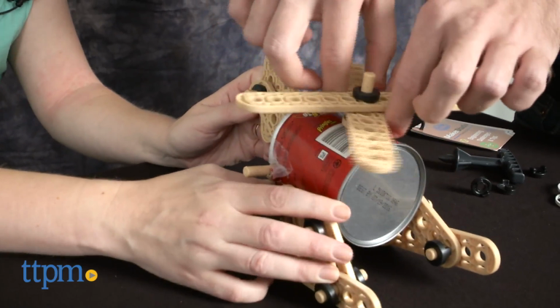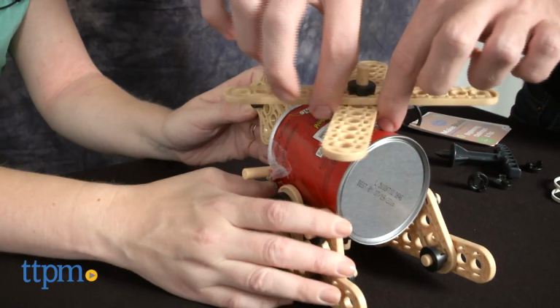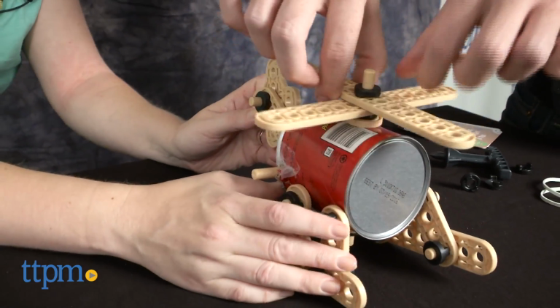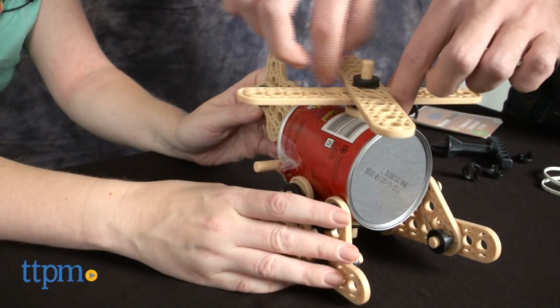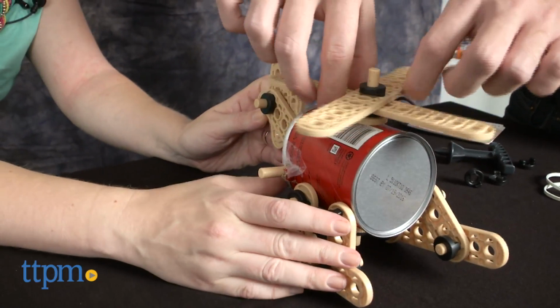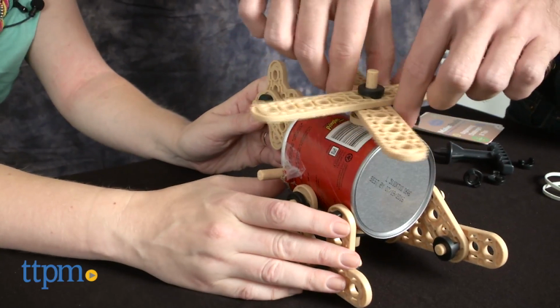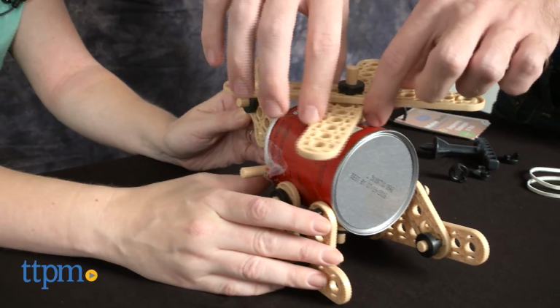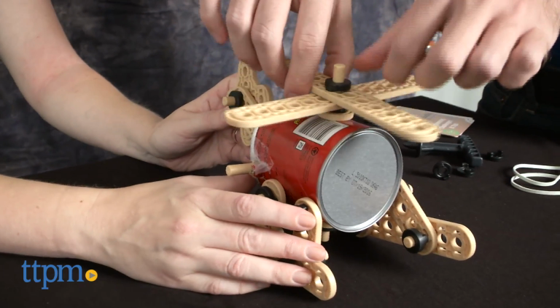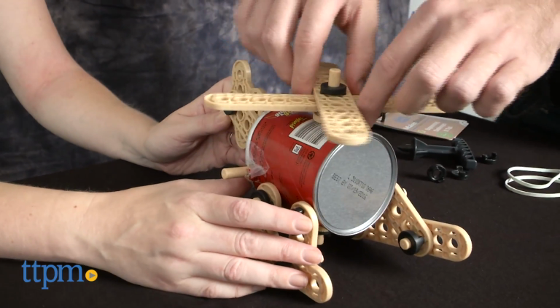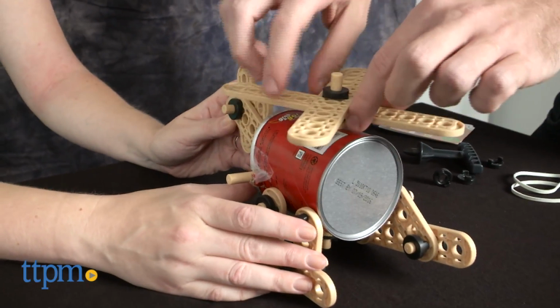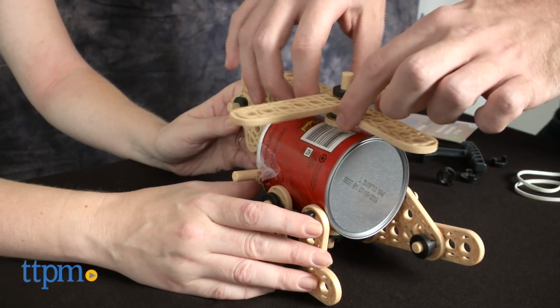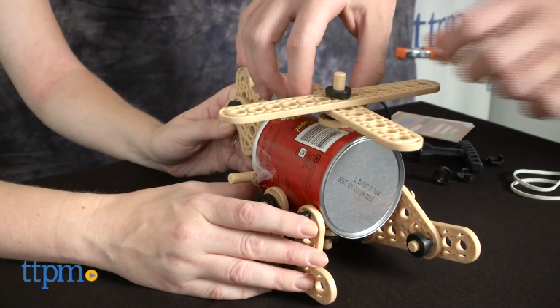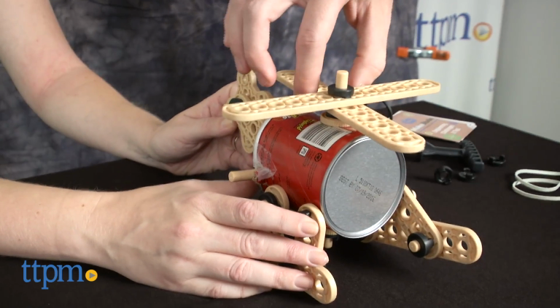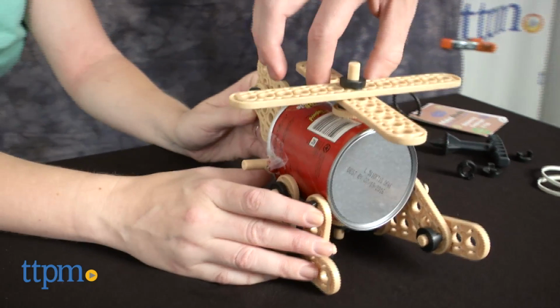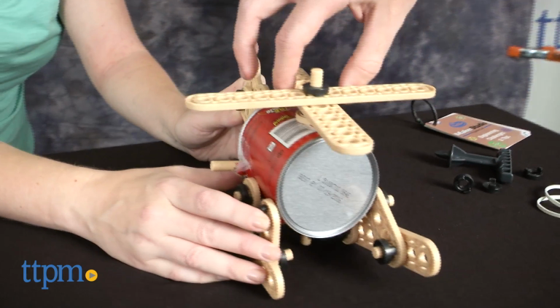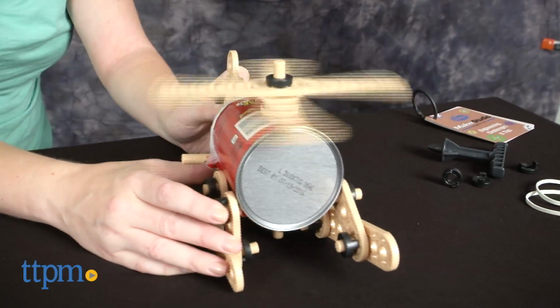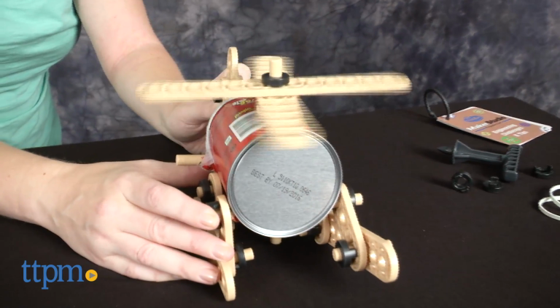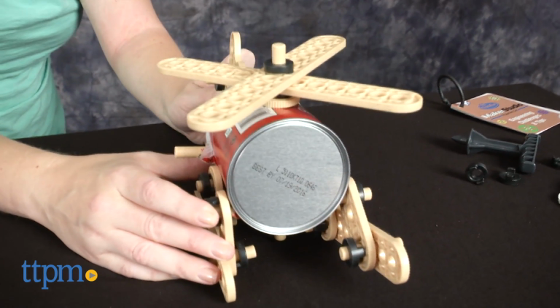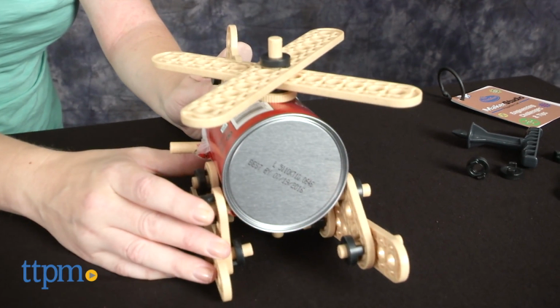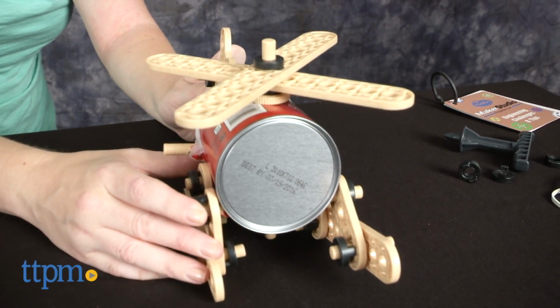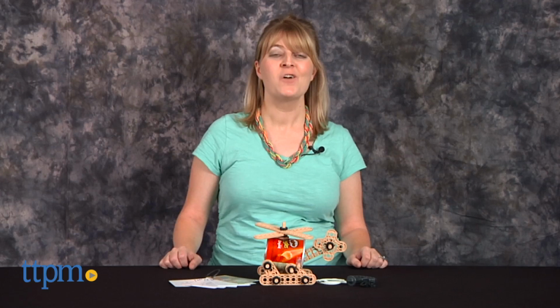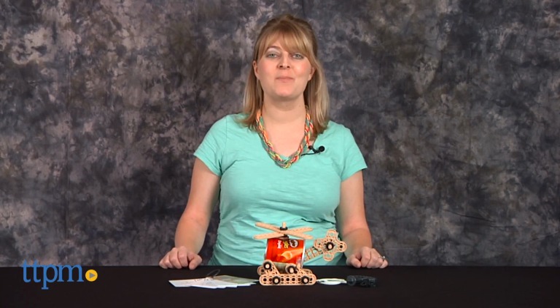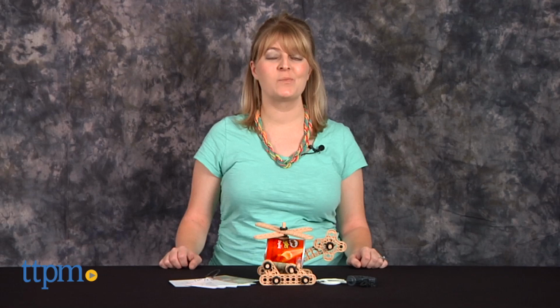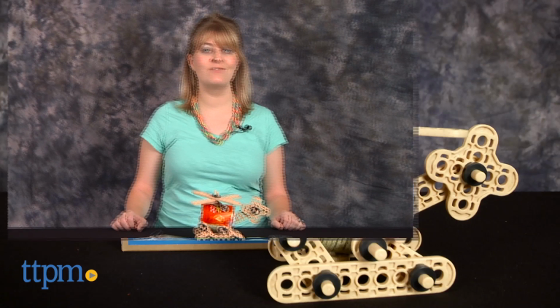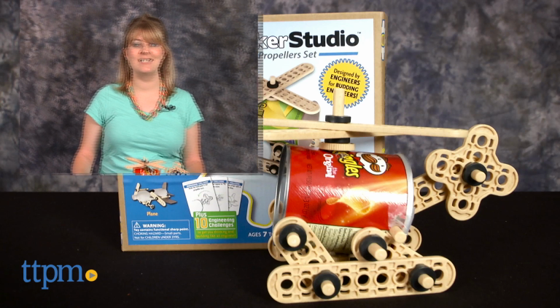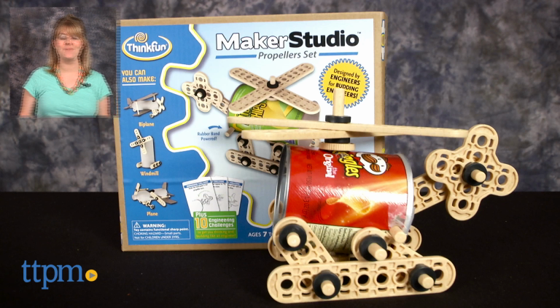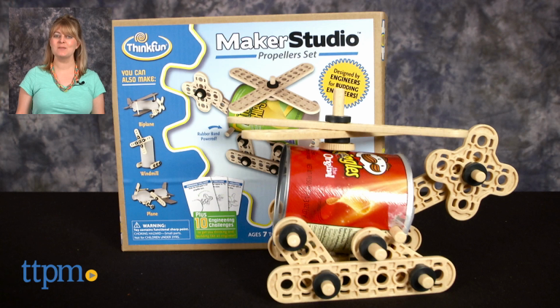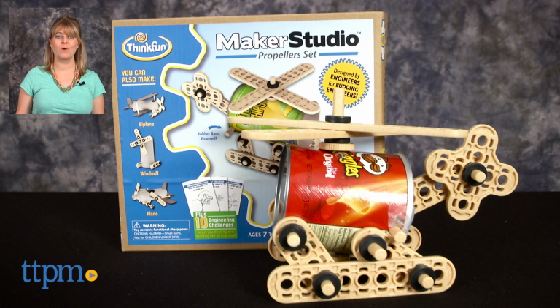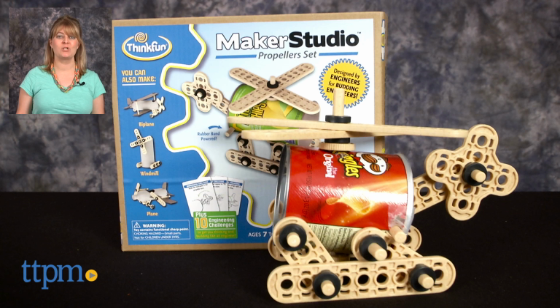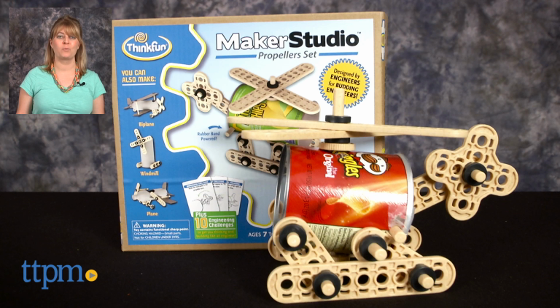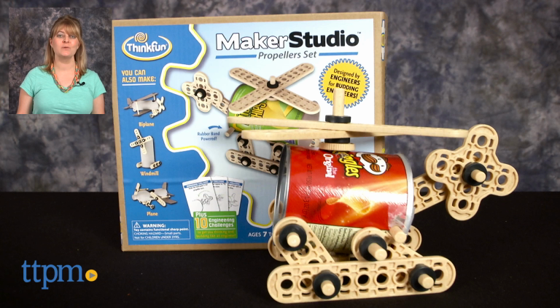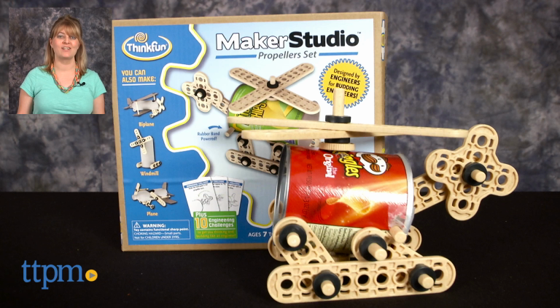This is for ages 7 and up, but we think most kids are going to need help from an adult. This is really ideal for older kids who like building models and who have the patience to figure it all out. For where to buy and current prices, visit TTPM and subscribe to our YouTube channel for more reviews every day.